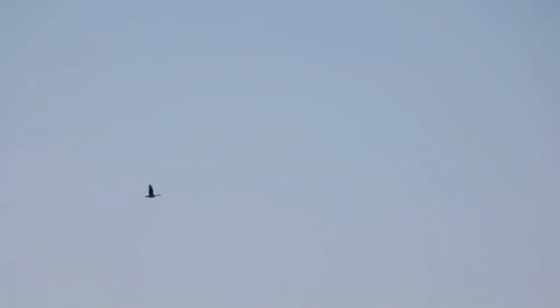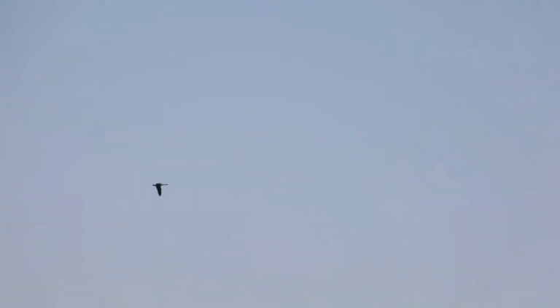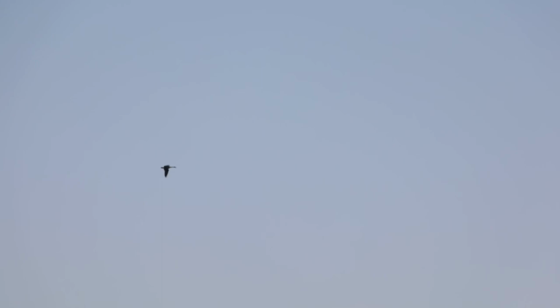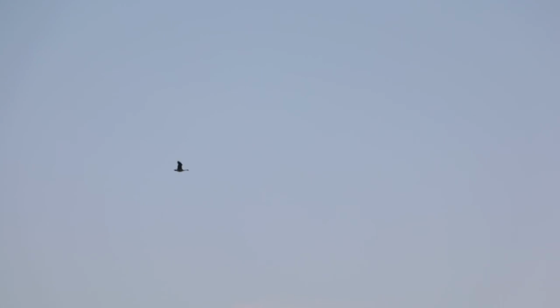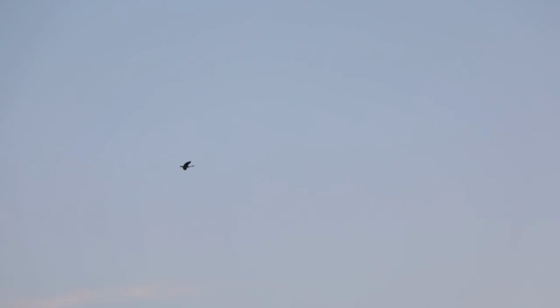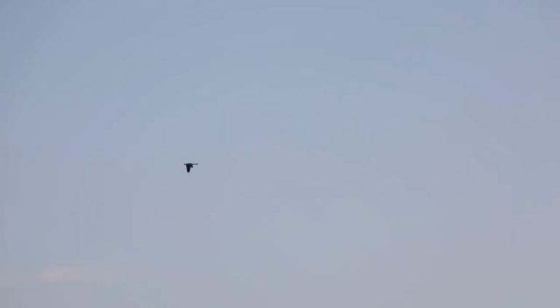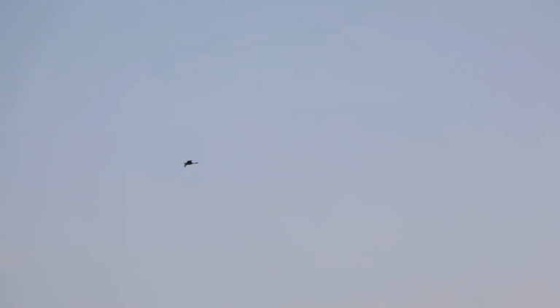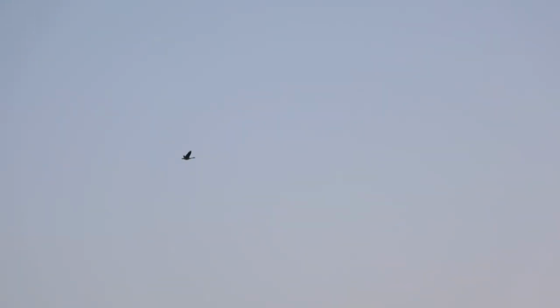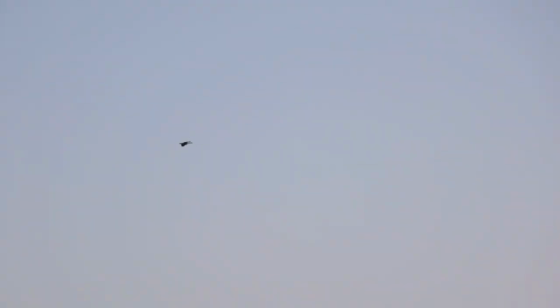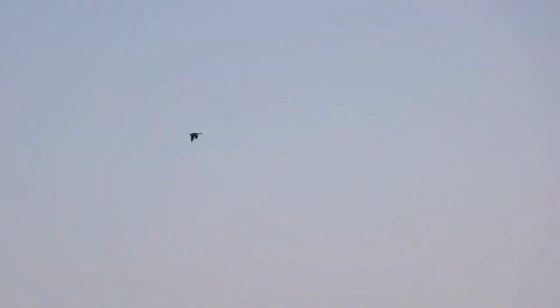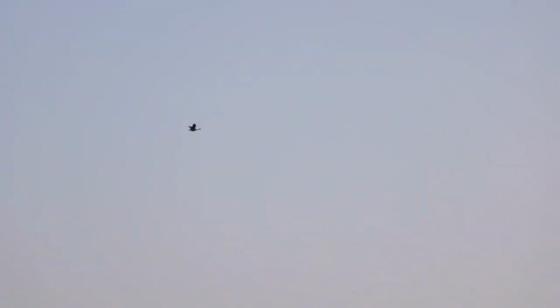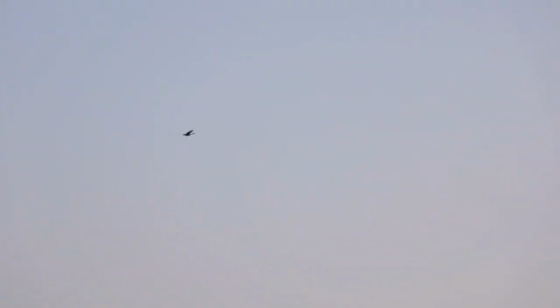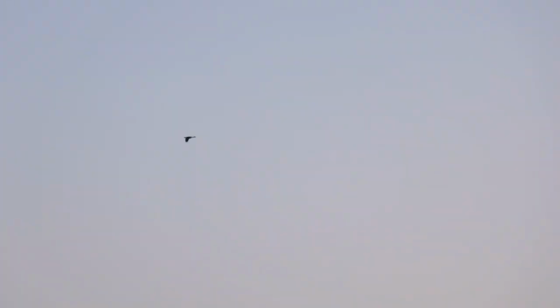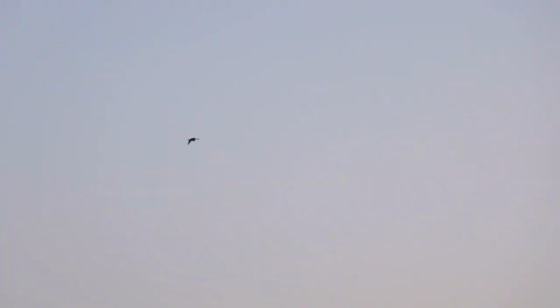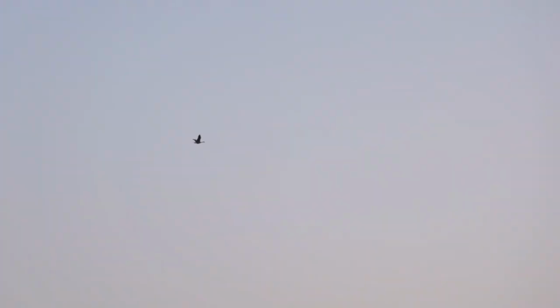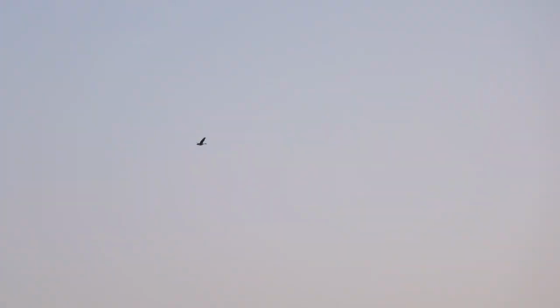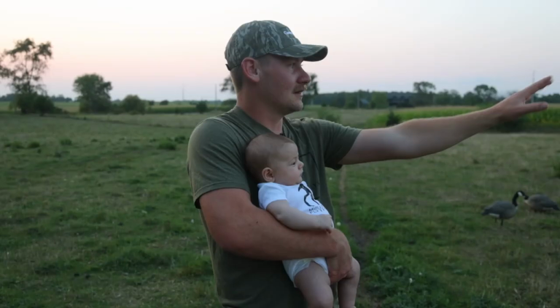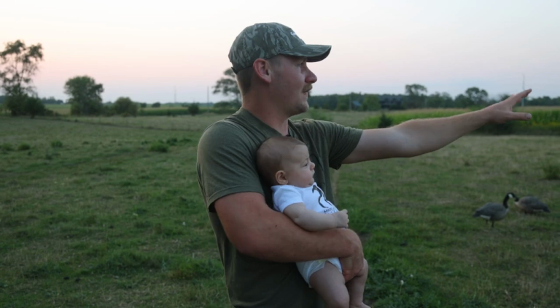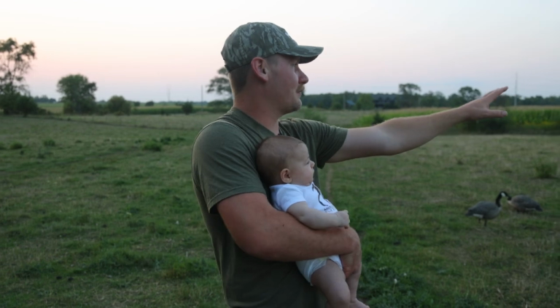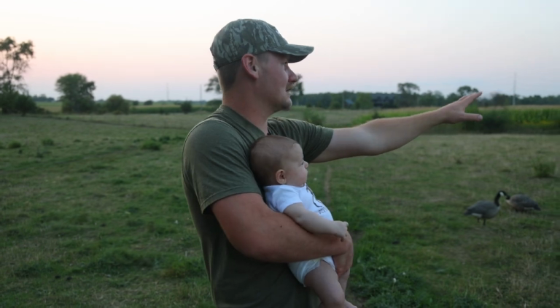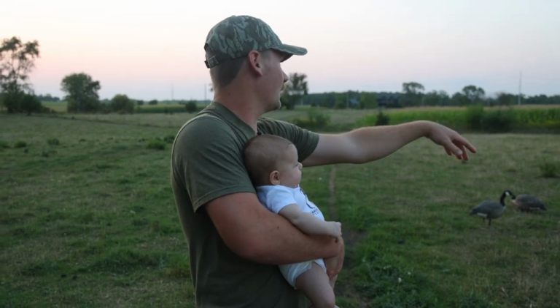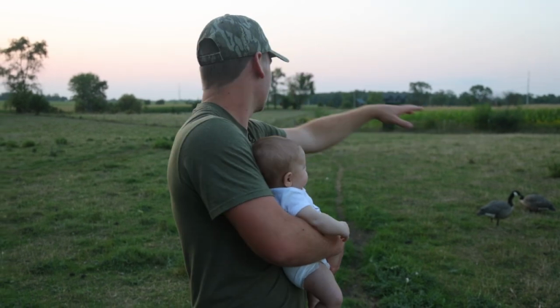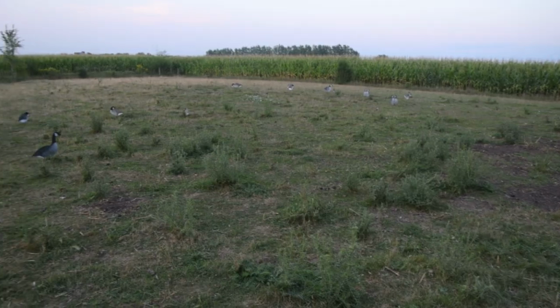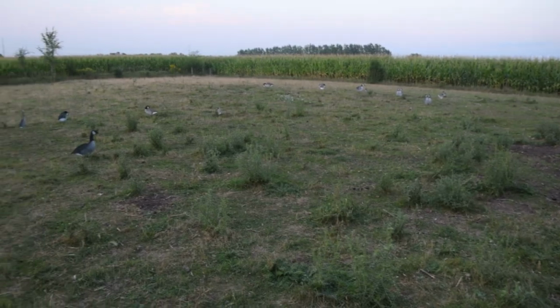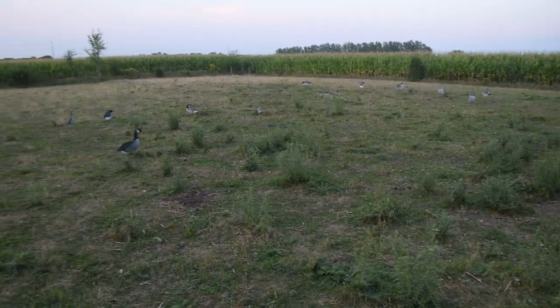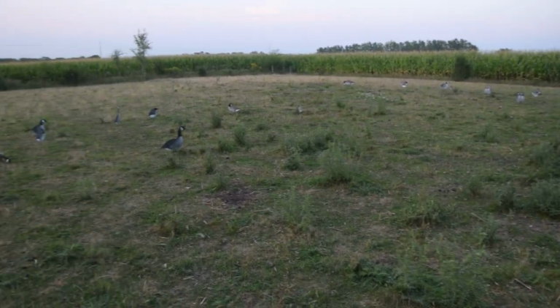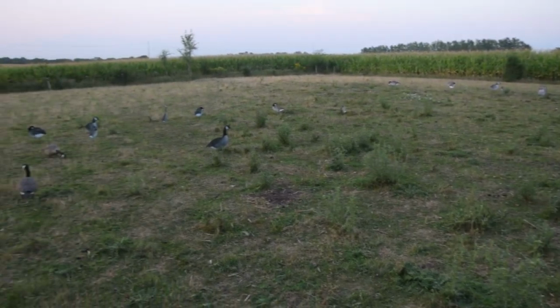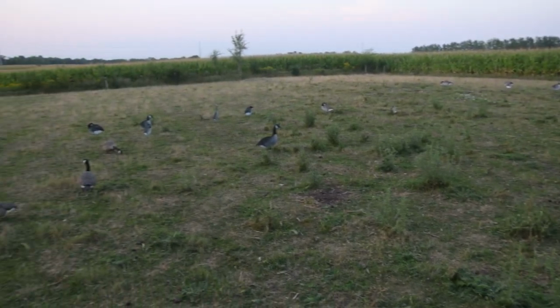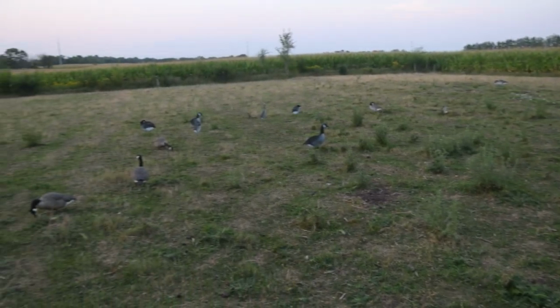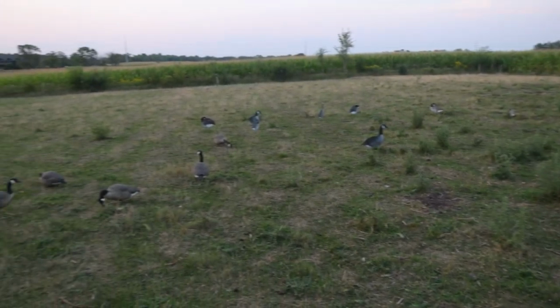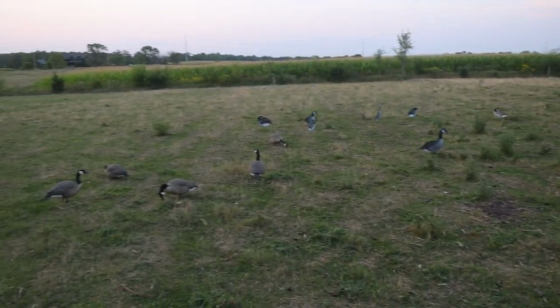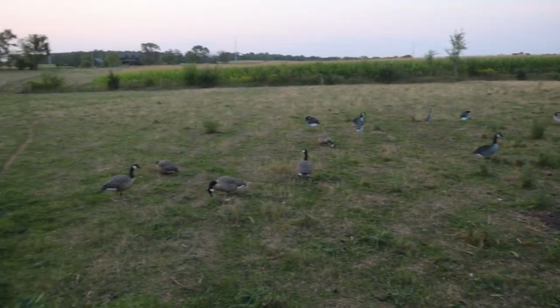The birds come over this area, do a big circle, then come in and land. So what I did is set up little family pods and groups, but allowed a lot of open area to land — especially when they're coming in from up high.